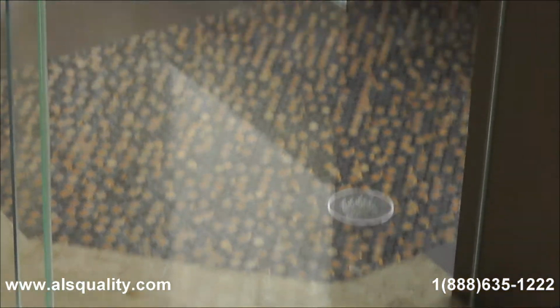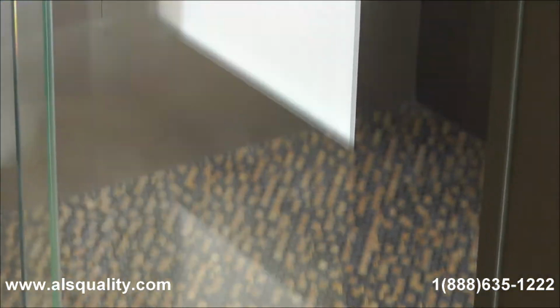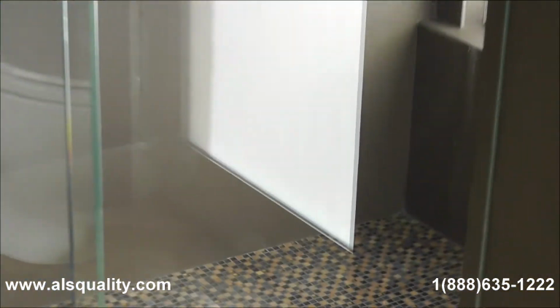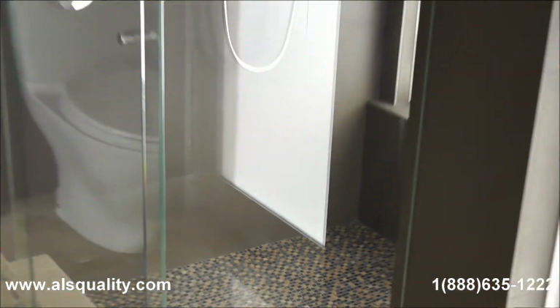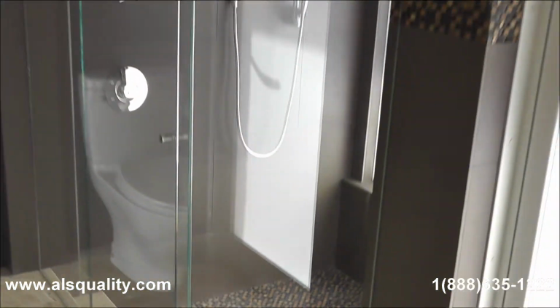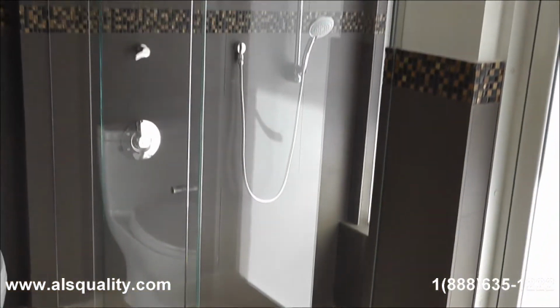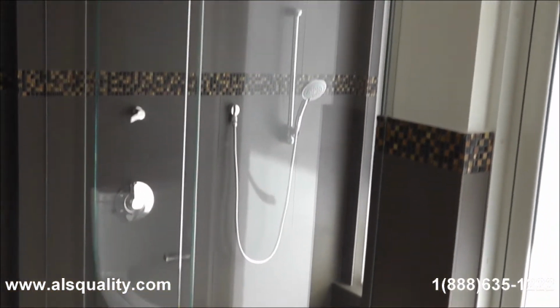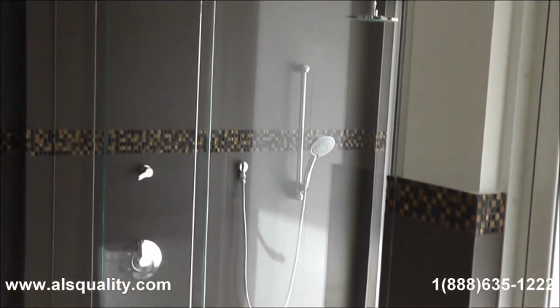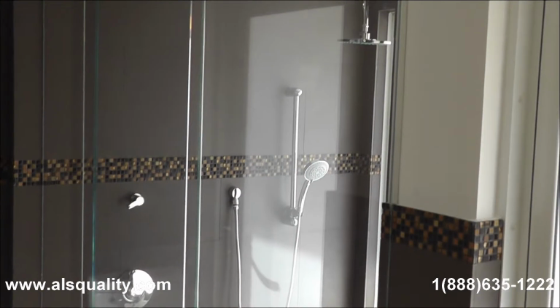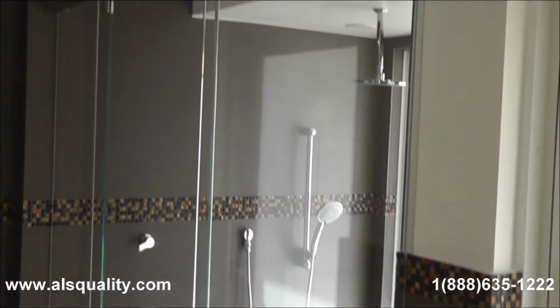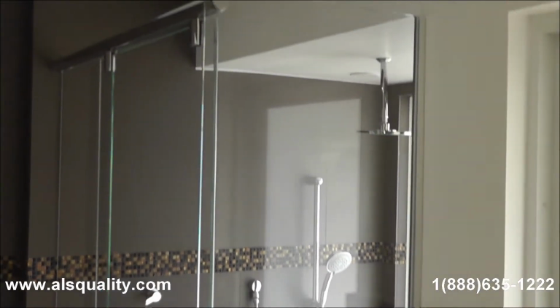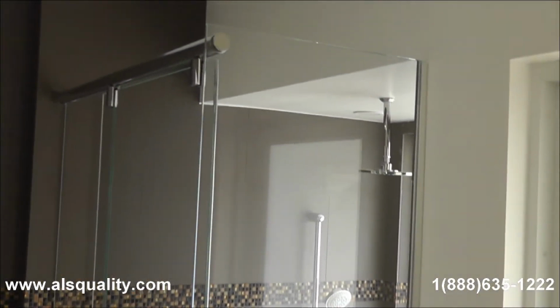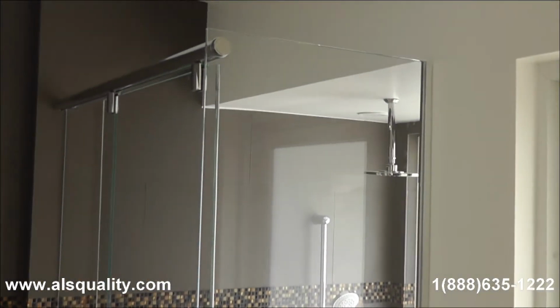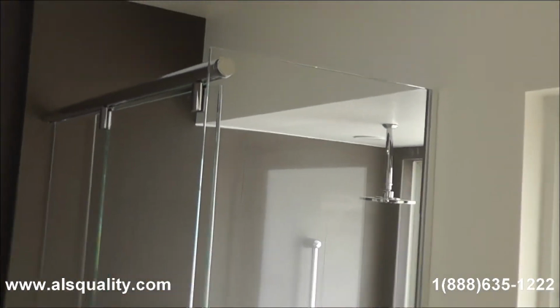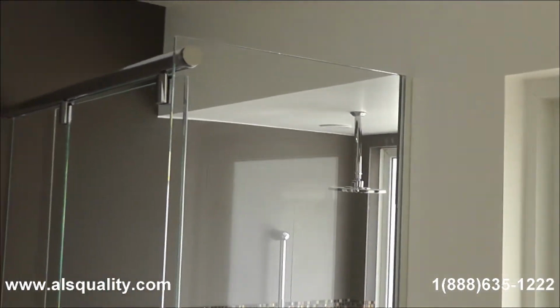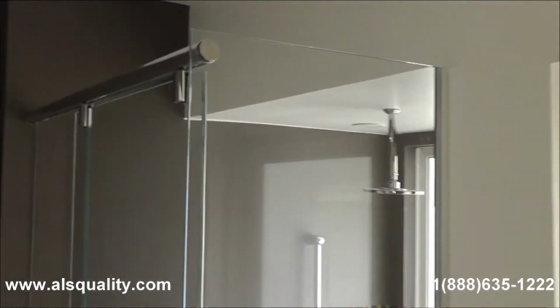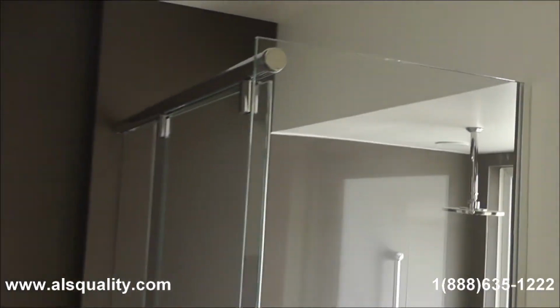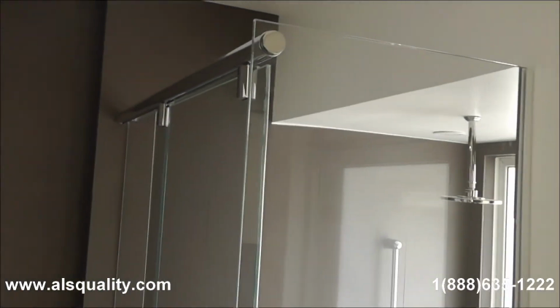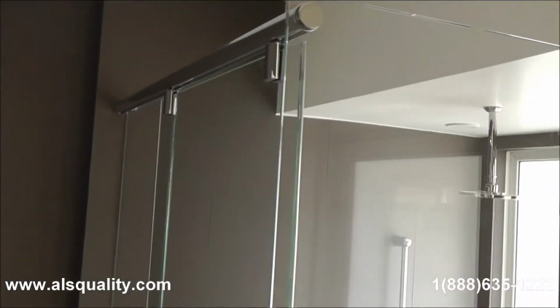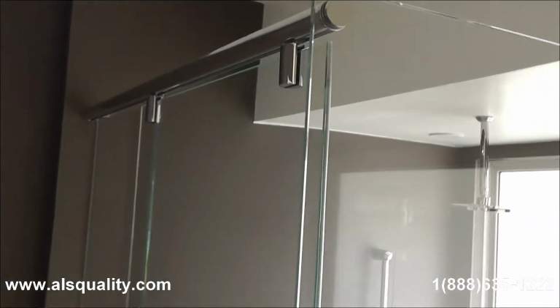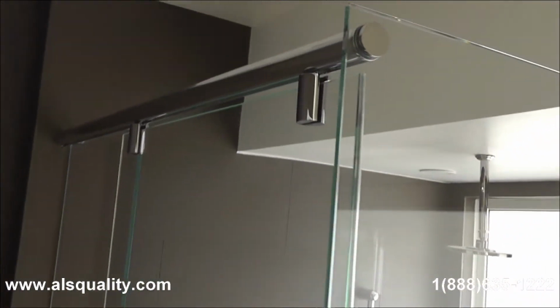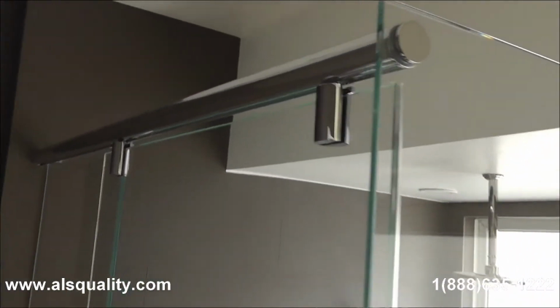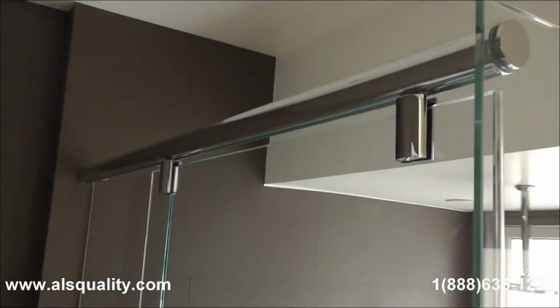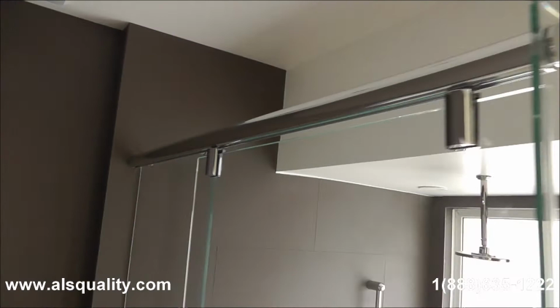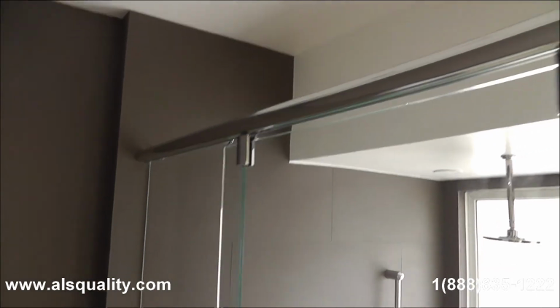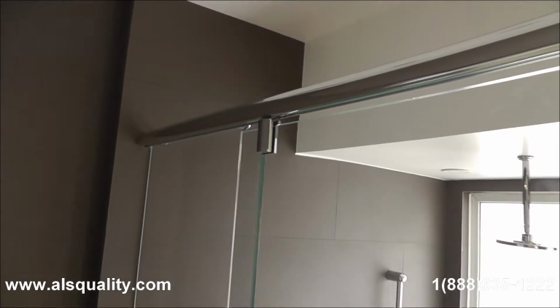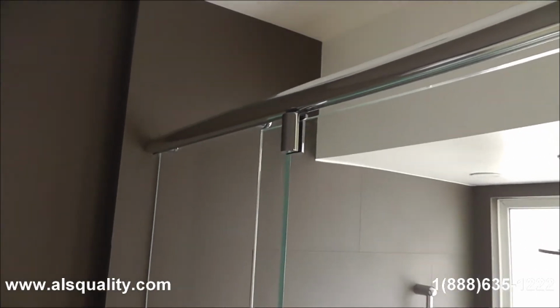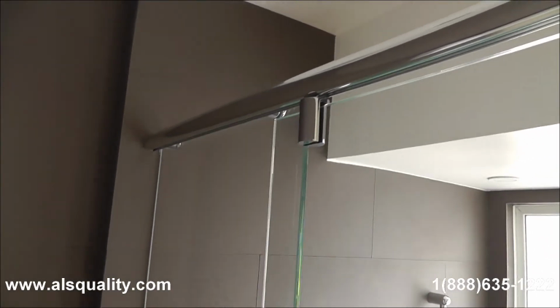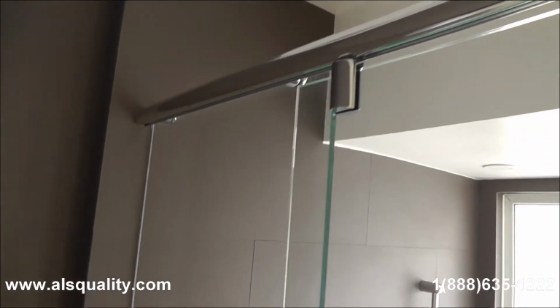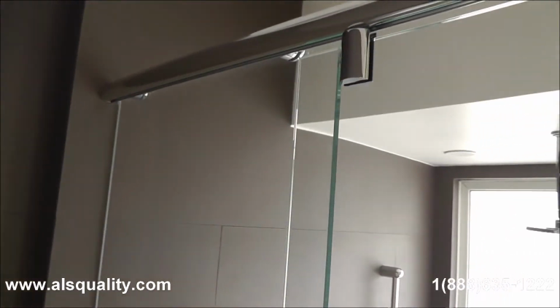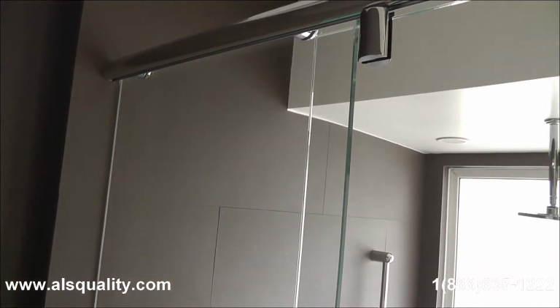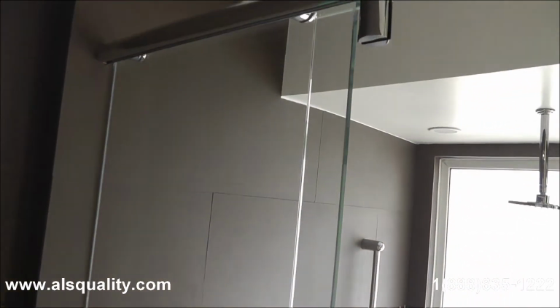The glass that we use is the 3.8 thick starfire glass. The unit has three panels. What you are looking at right now is the upper track.